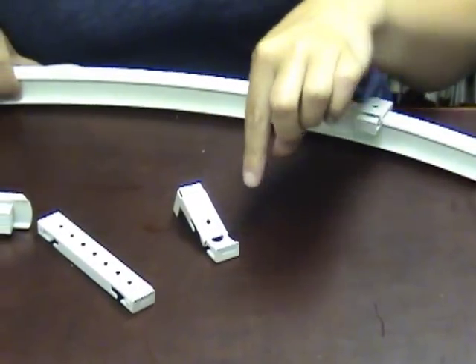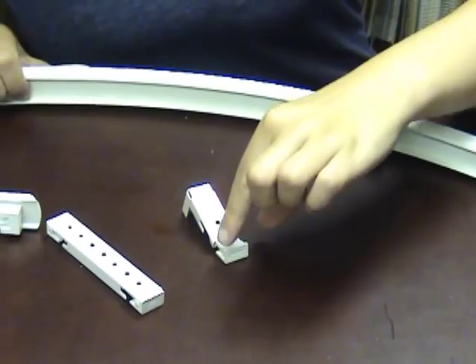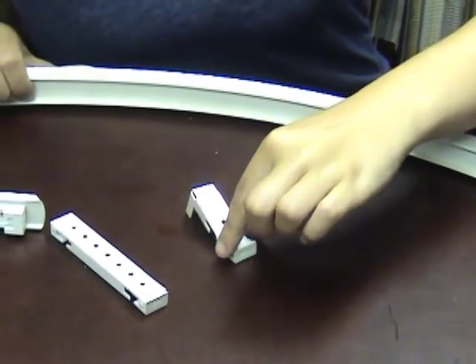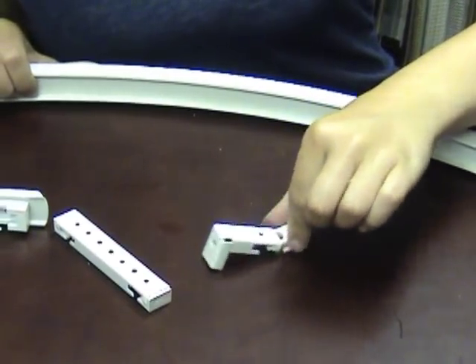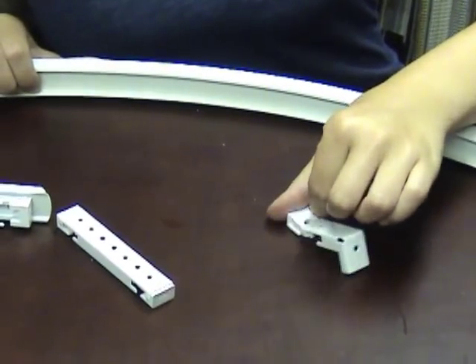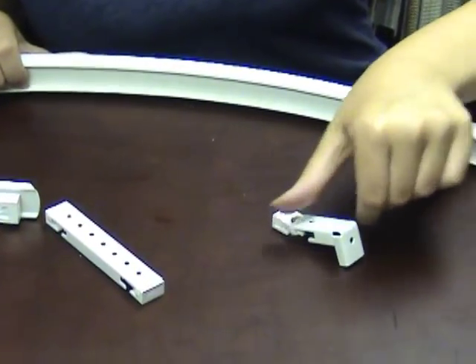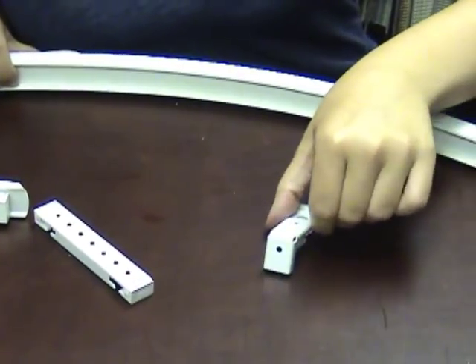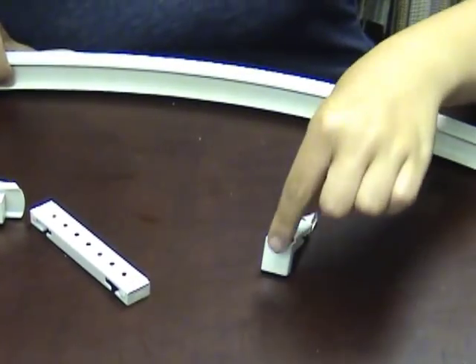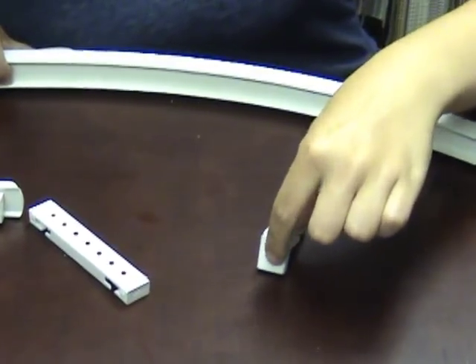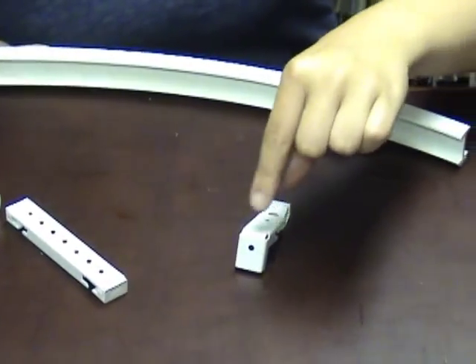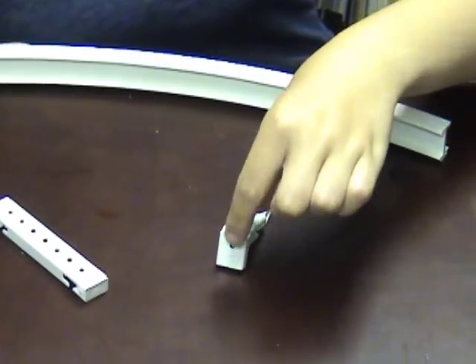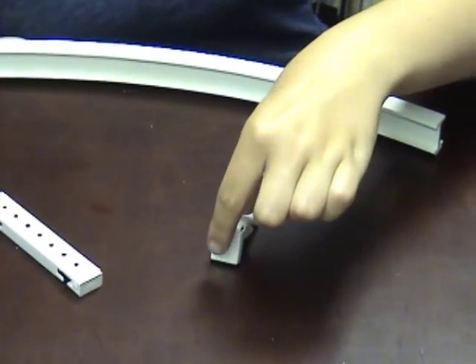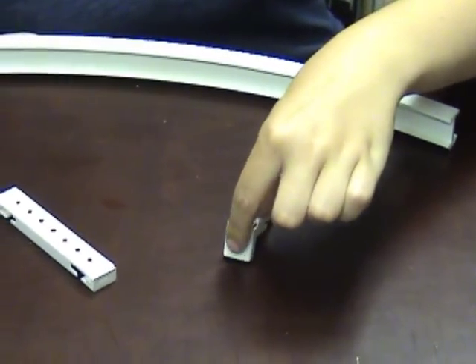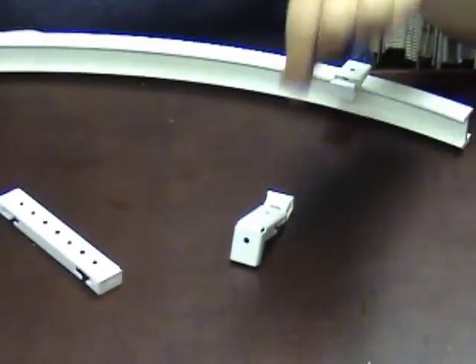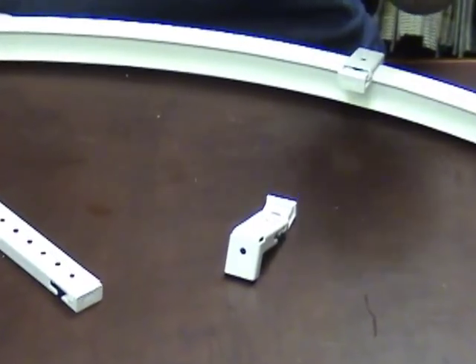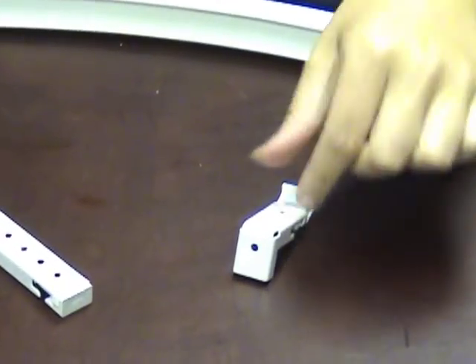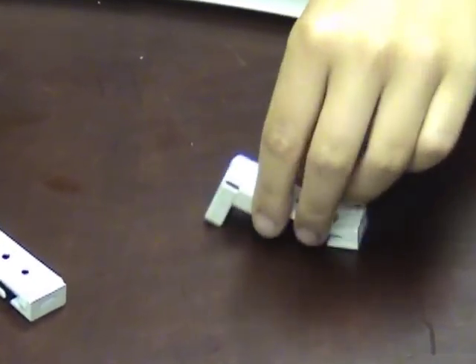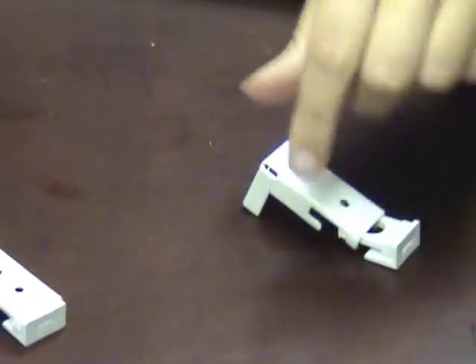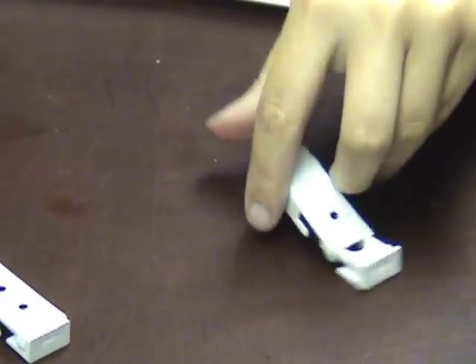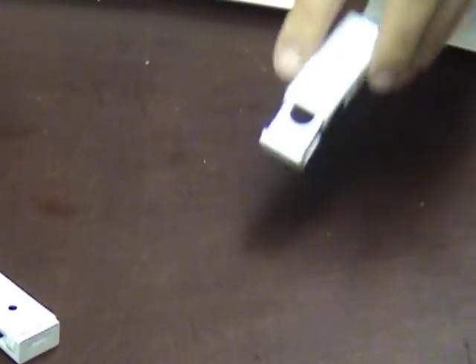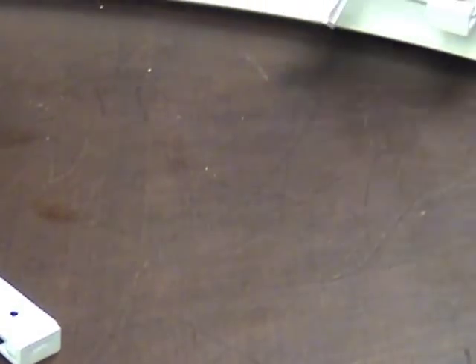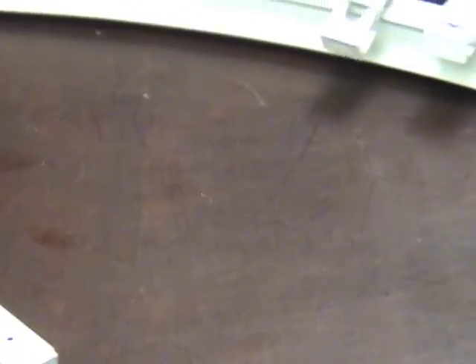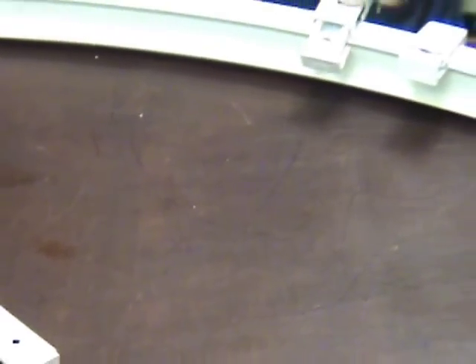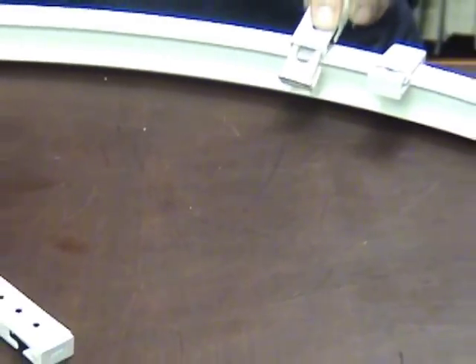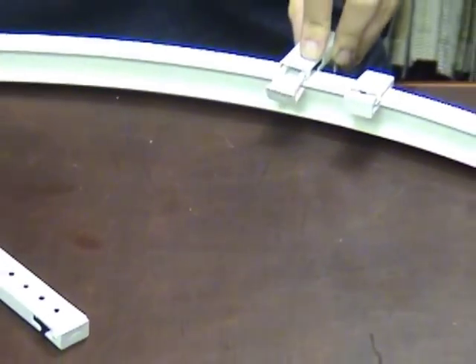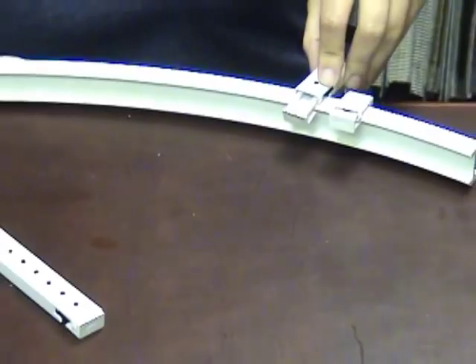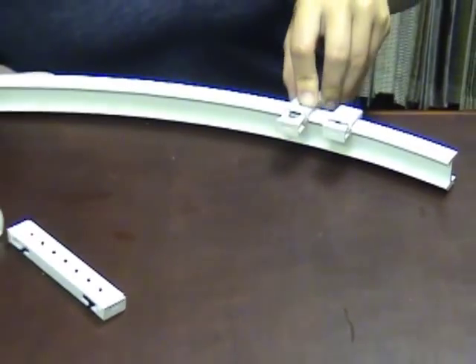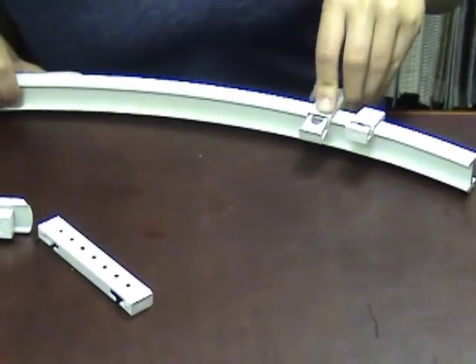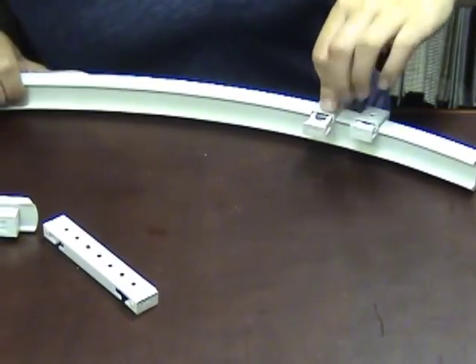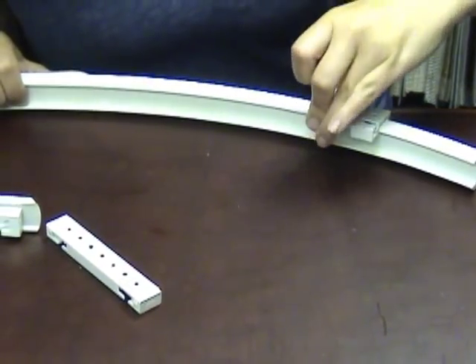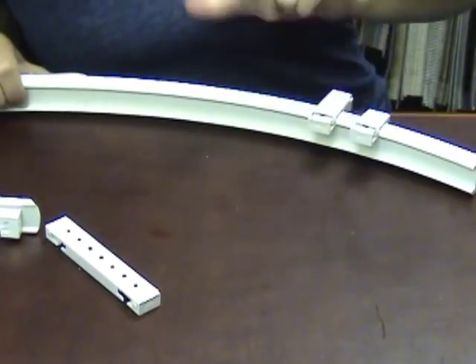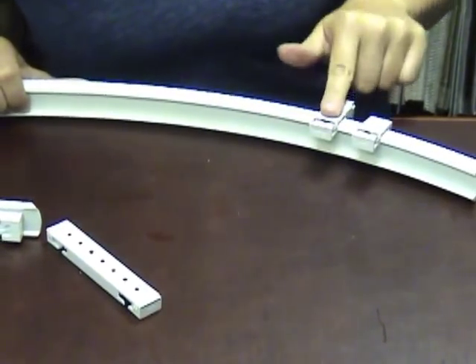This is a wall cartridge and there's a screw hole in the back, so you use this and screw it to the wall, and then once it's screwed in you hook your heavy-duty track right into that bracket.